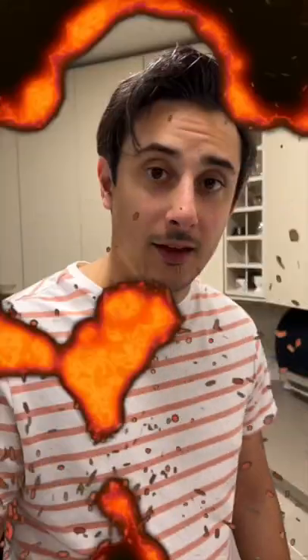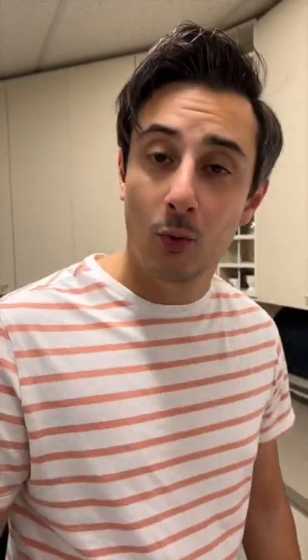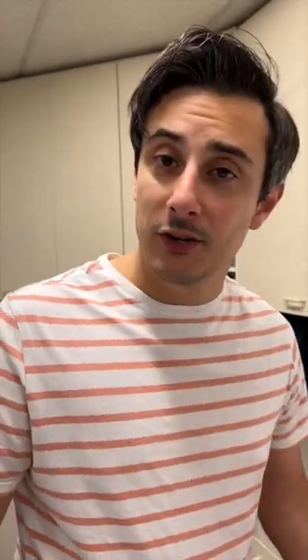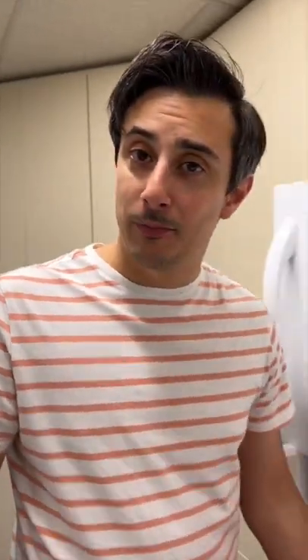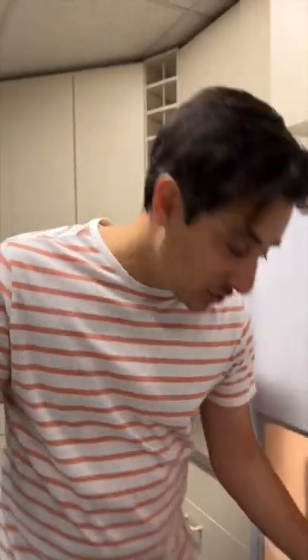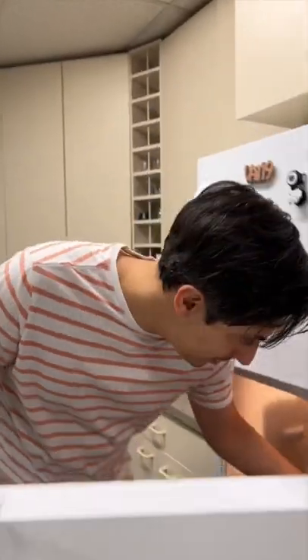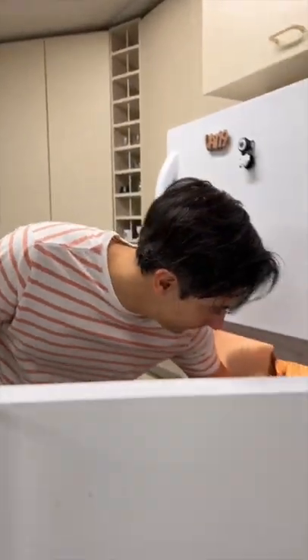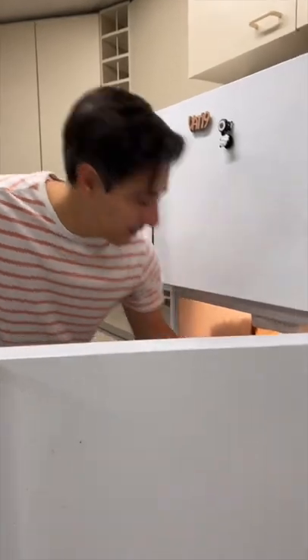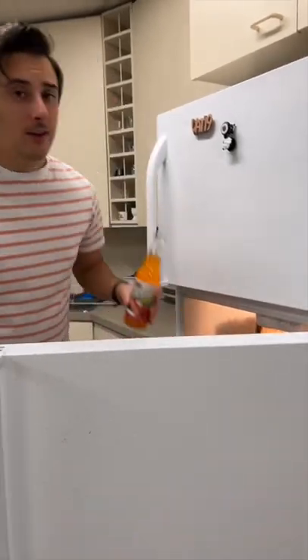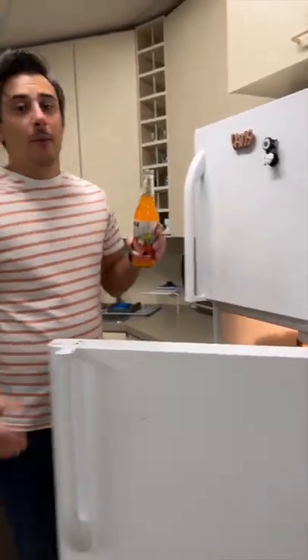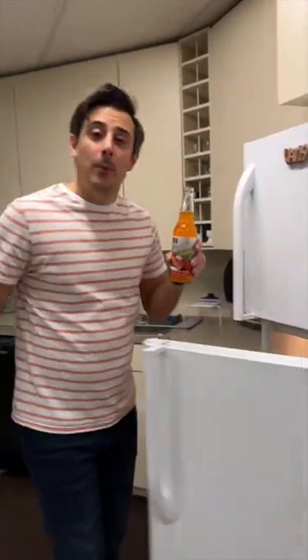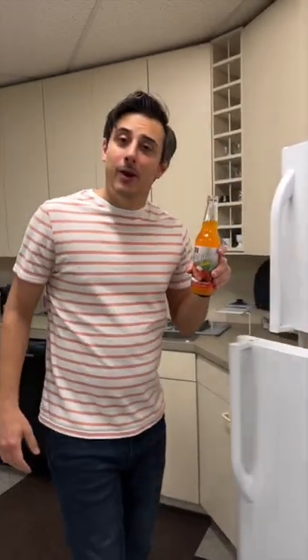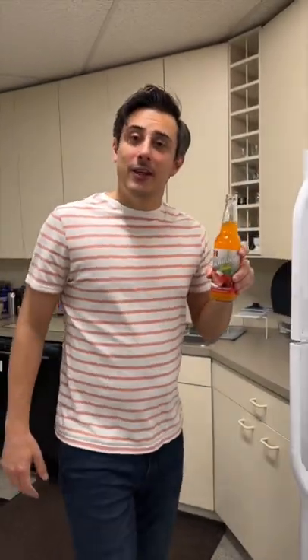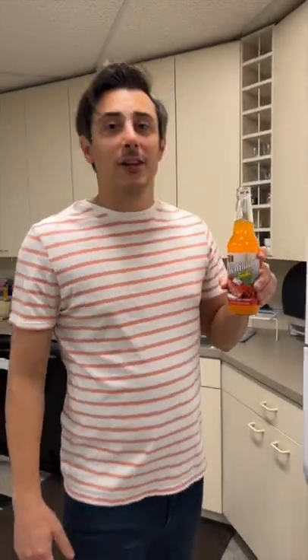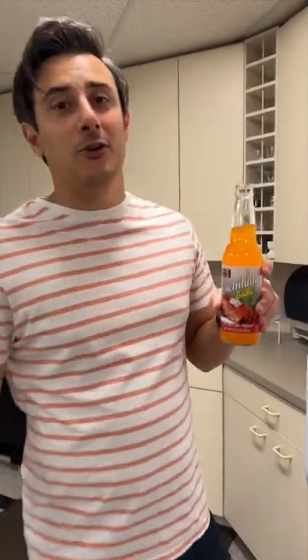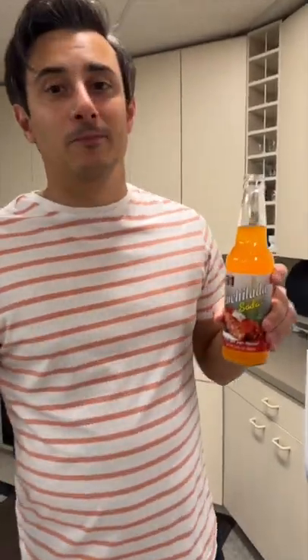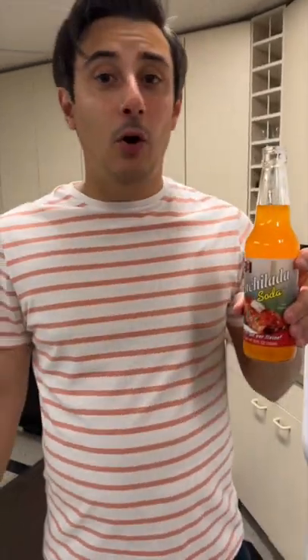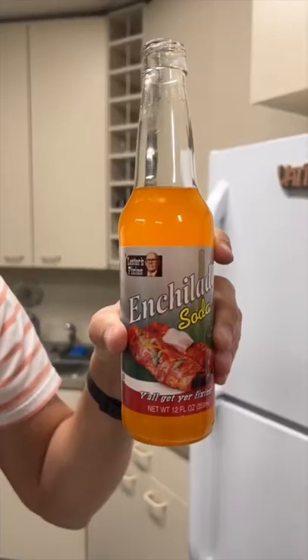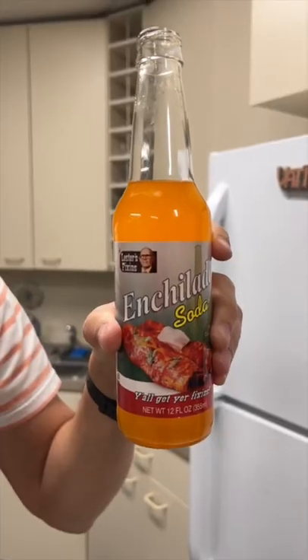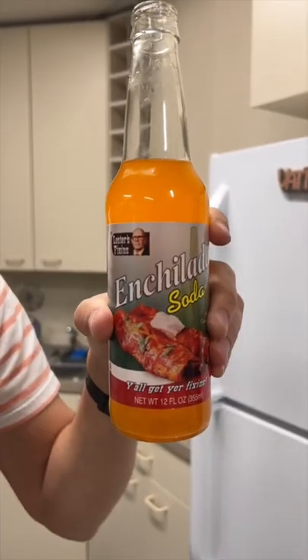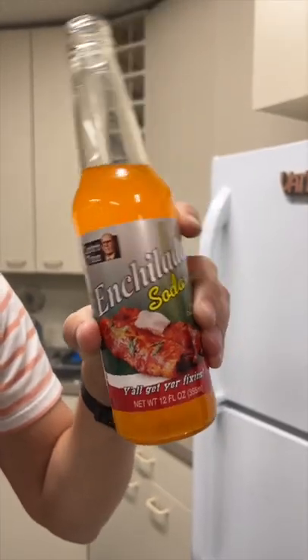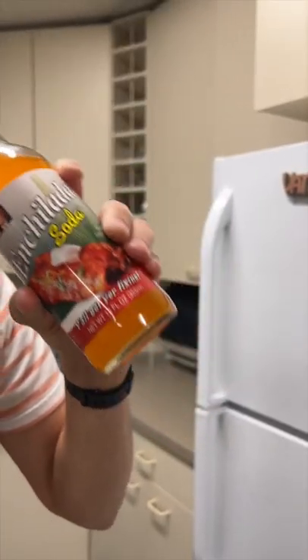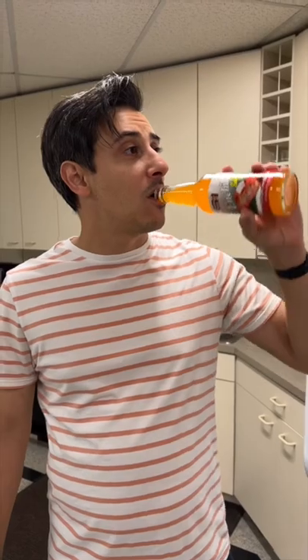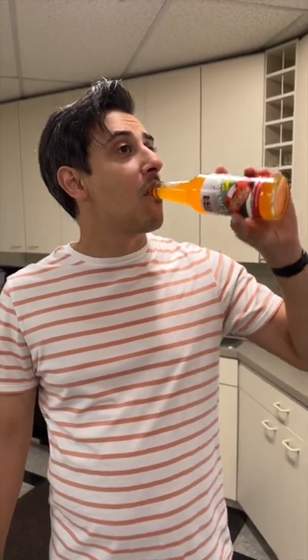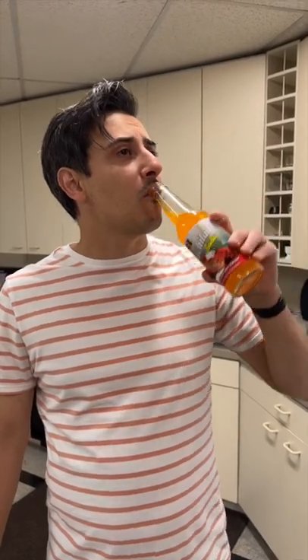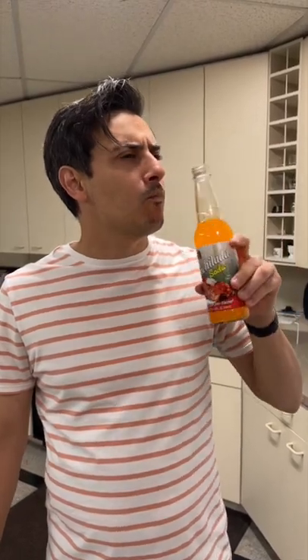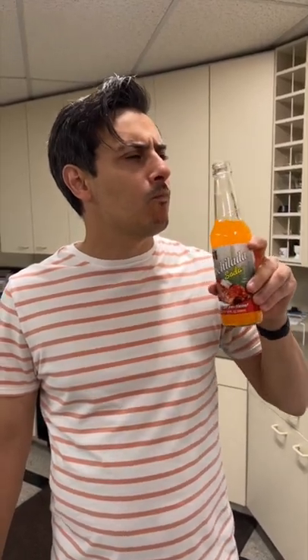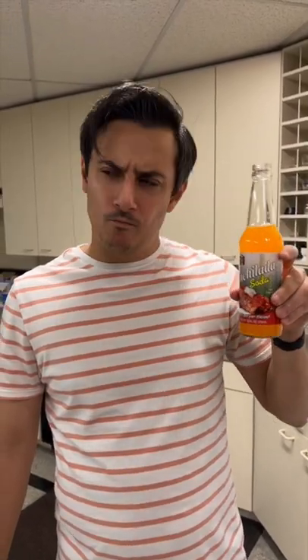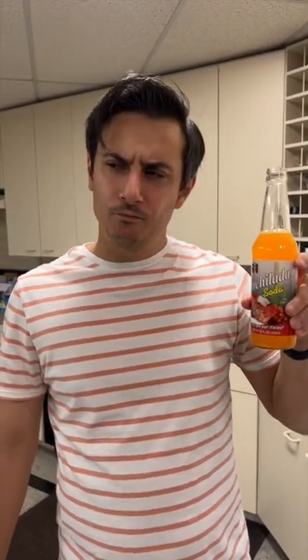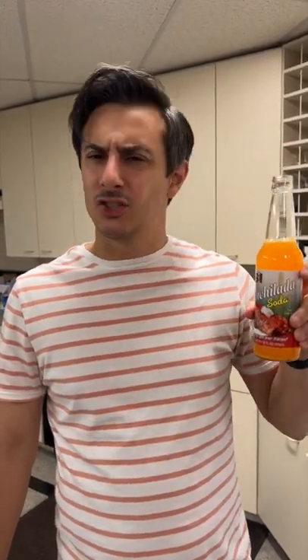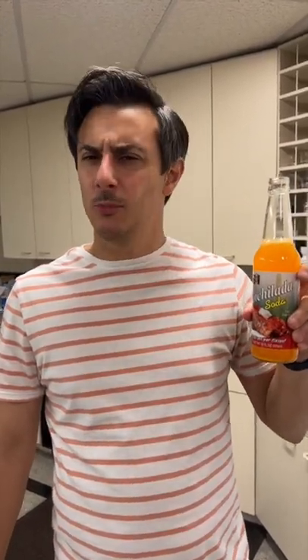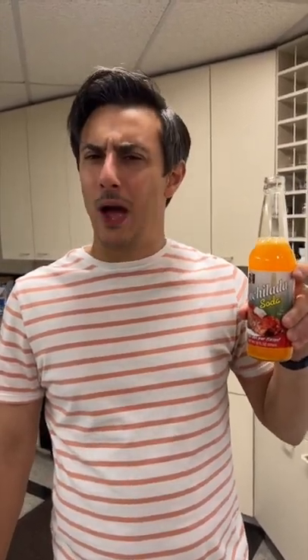And to wash down your spicy treat, pop open a bottle of enchilada soda. All the flavor of an enchilada plate — just a little more wet.